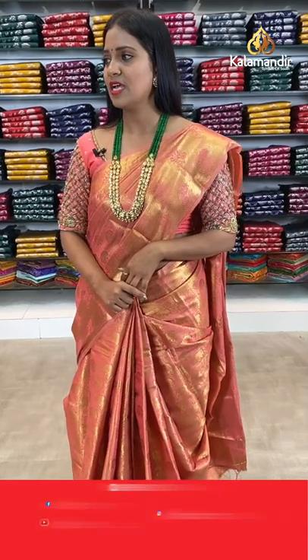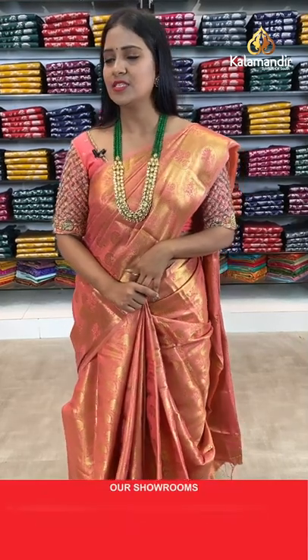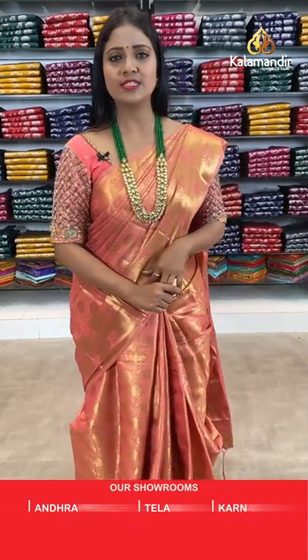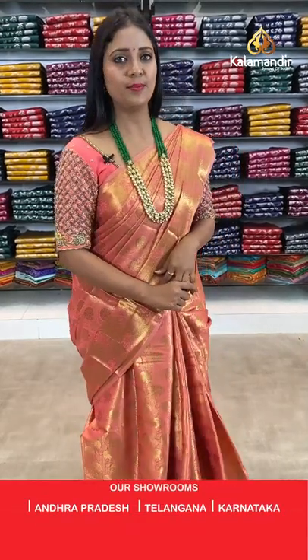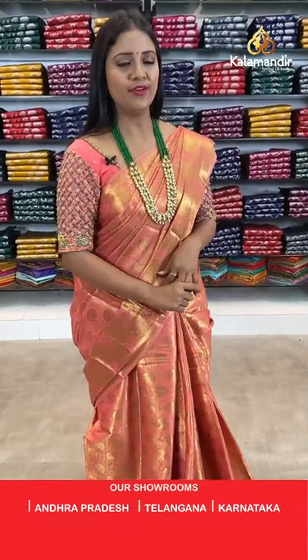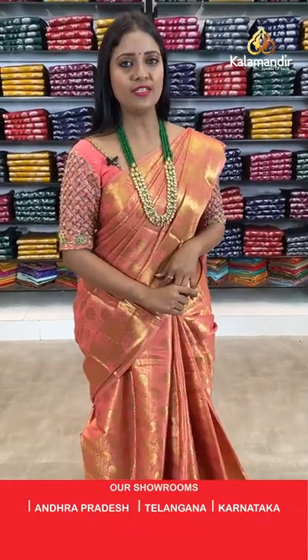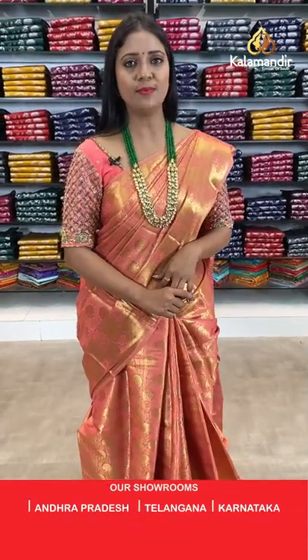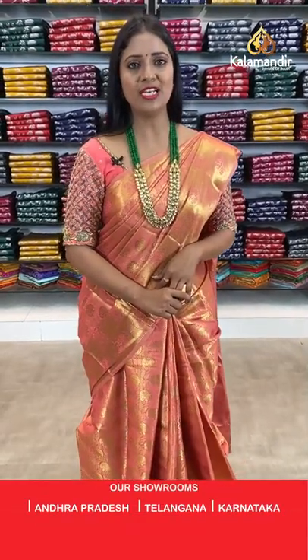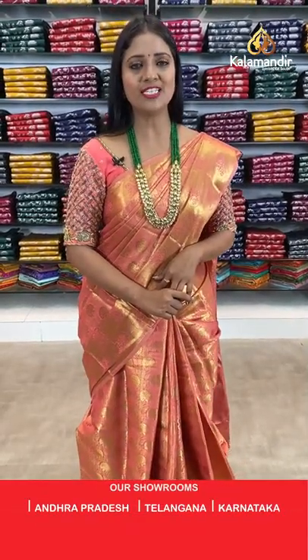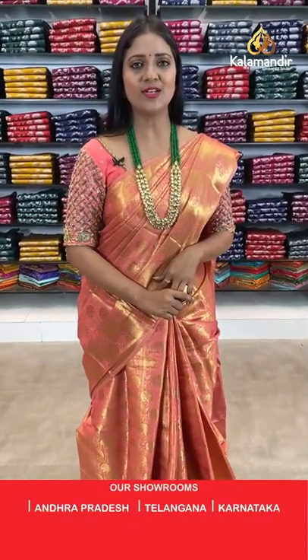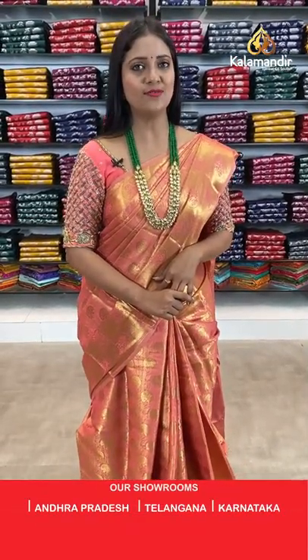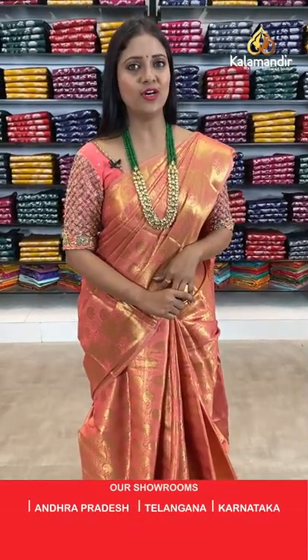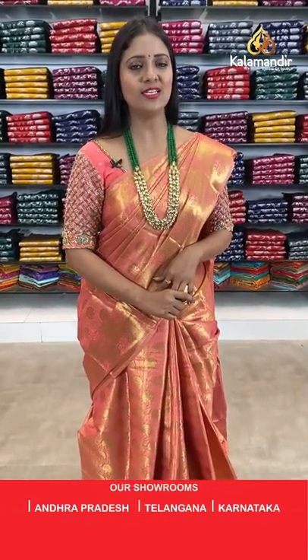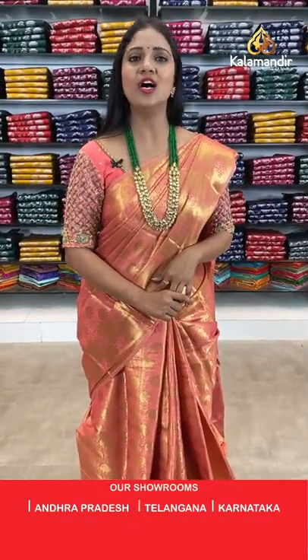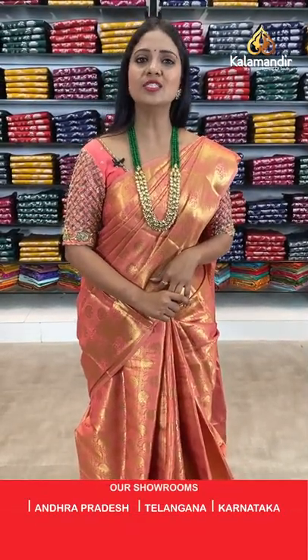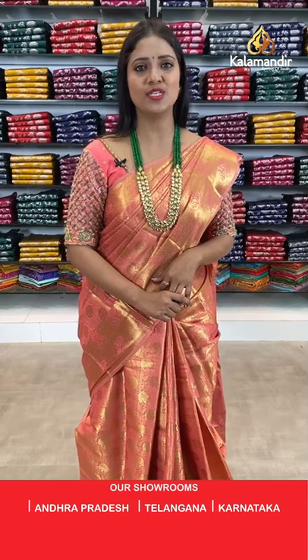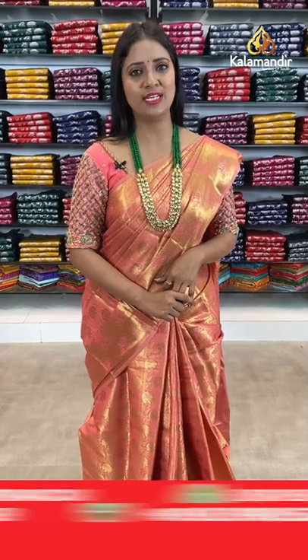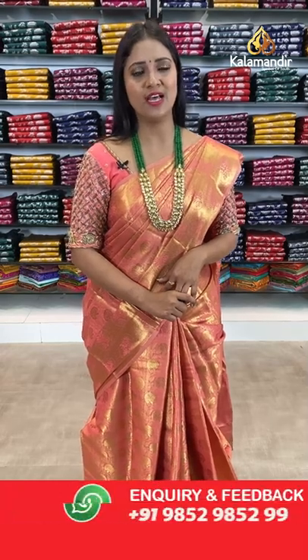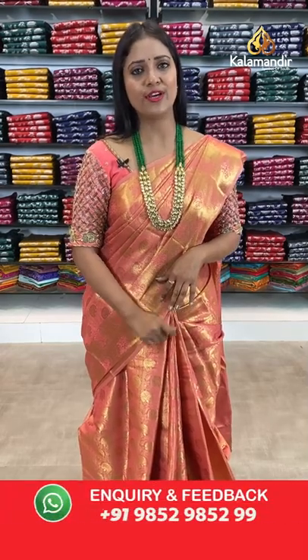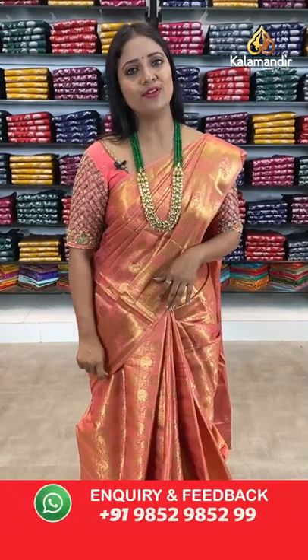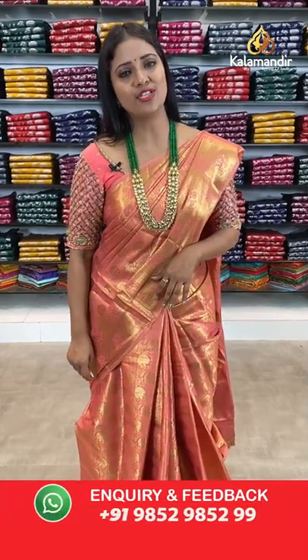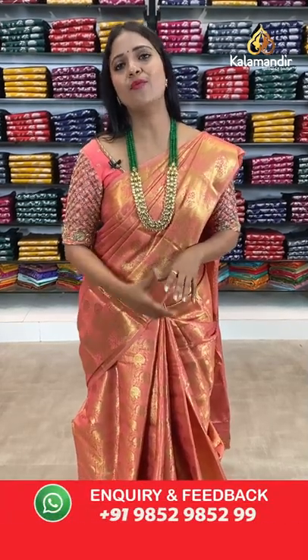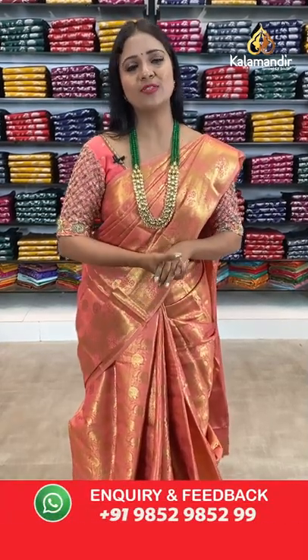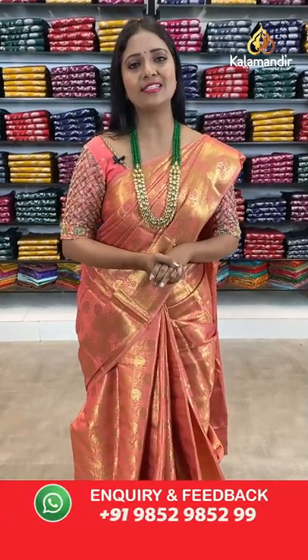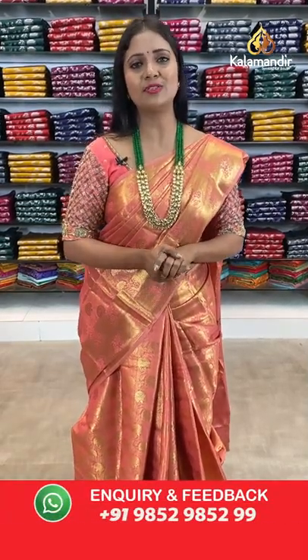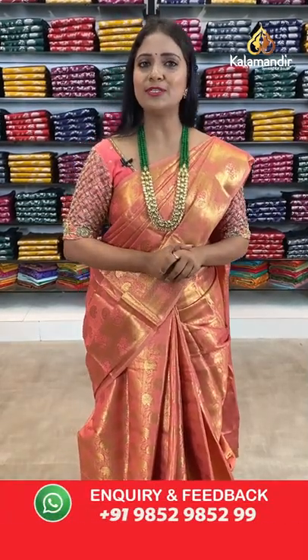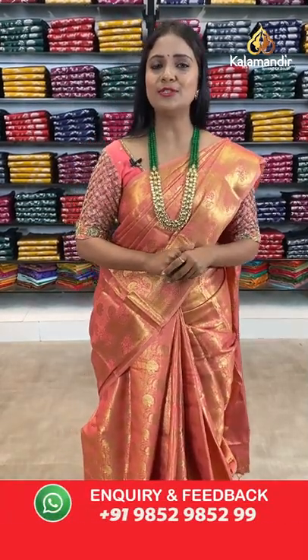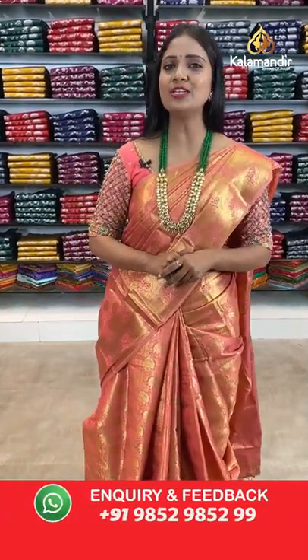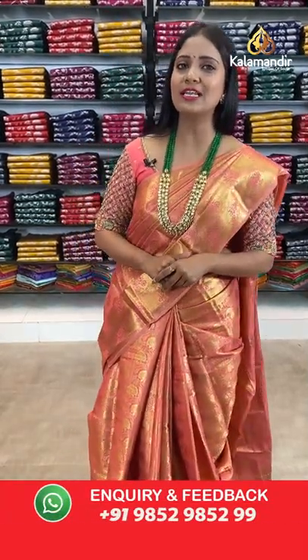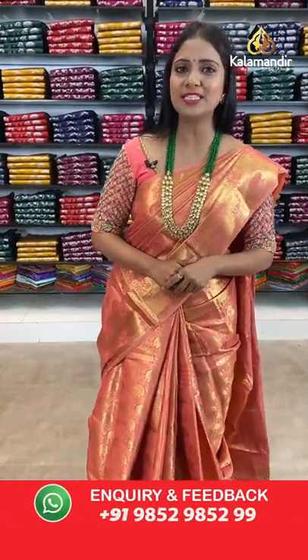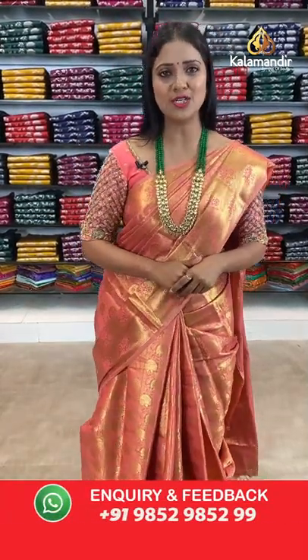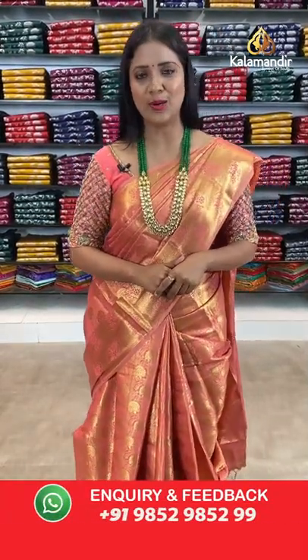For more collections, you can also follow us on our social media and check our website at www.kalamandir.com.